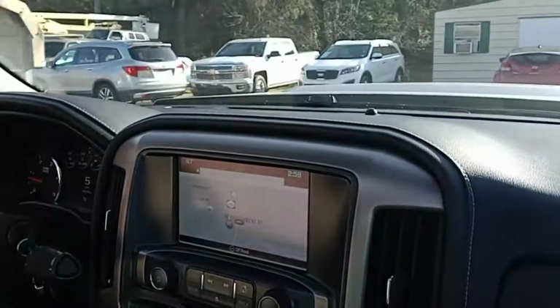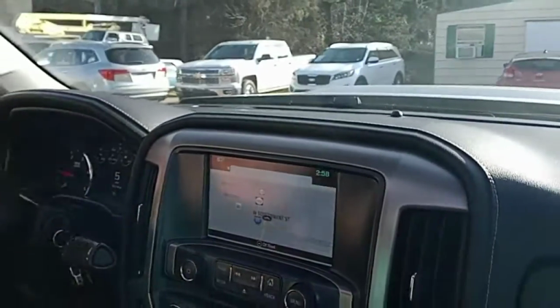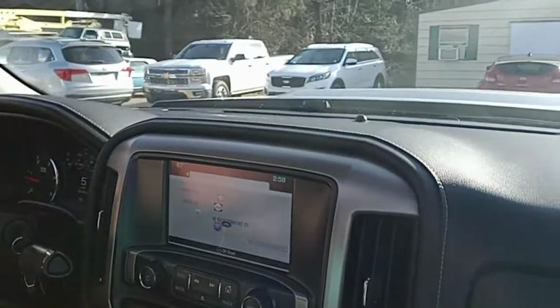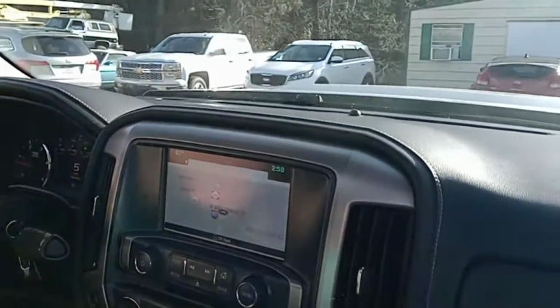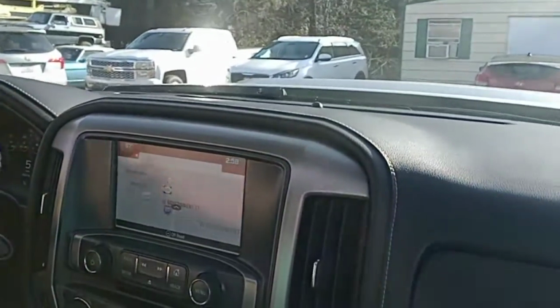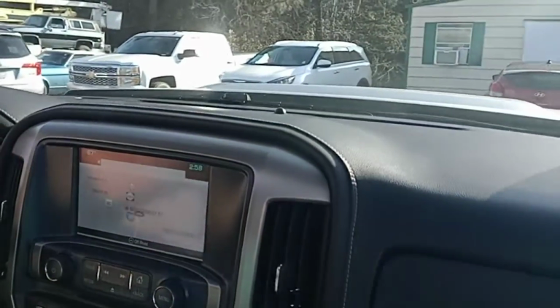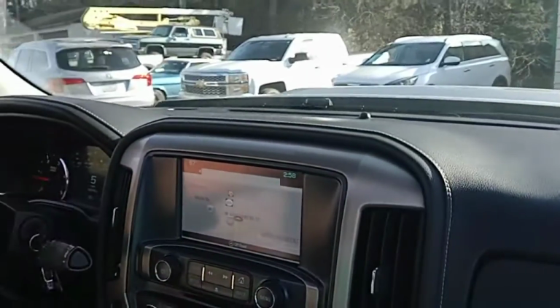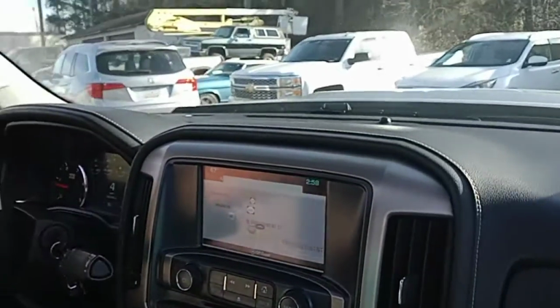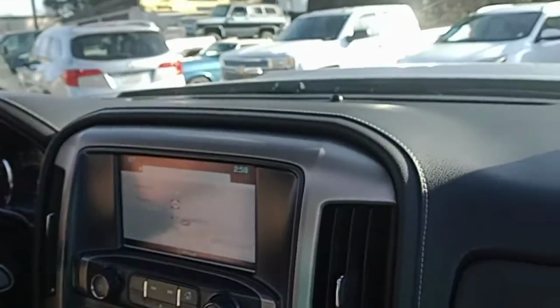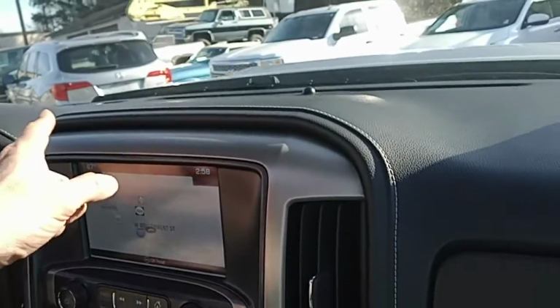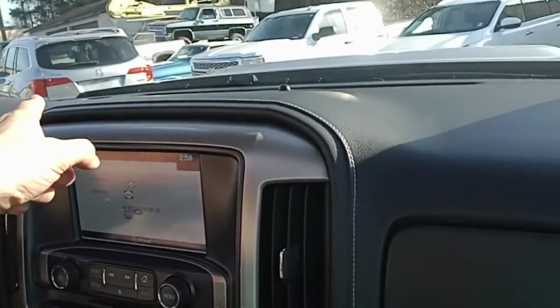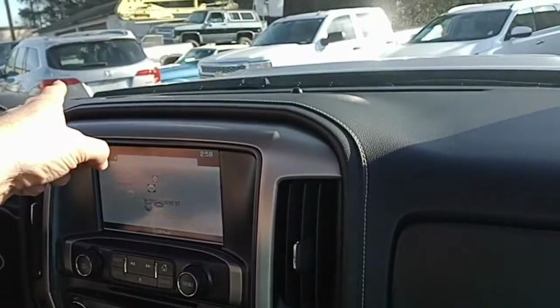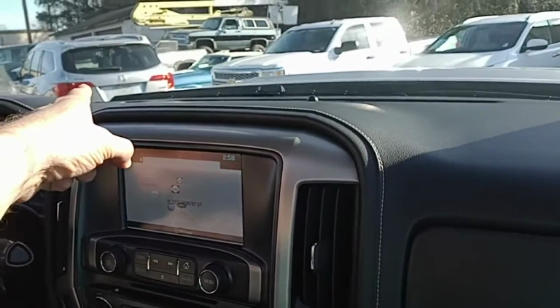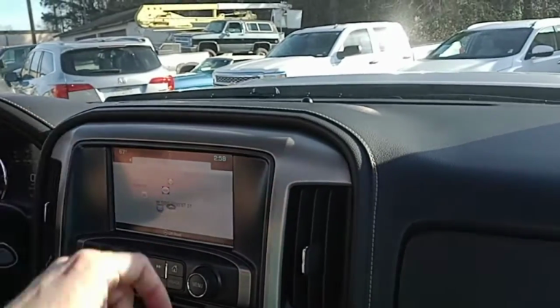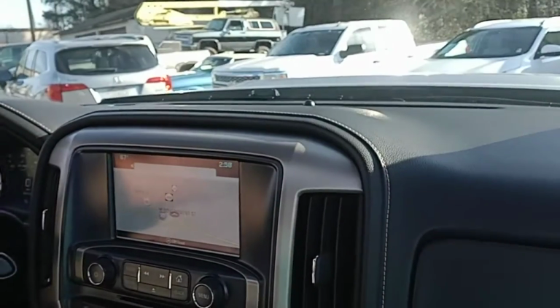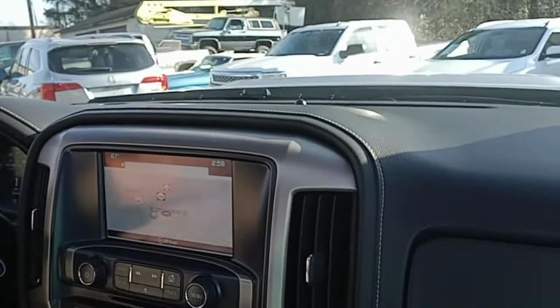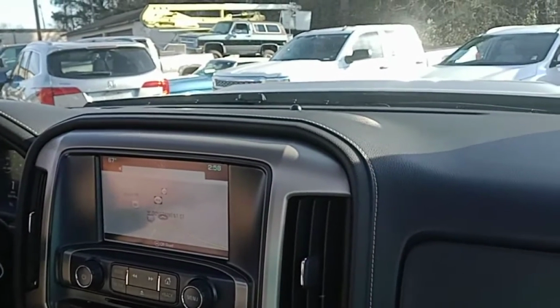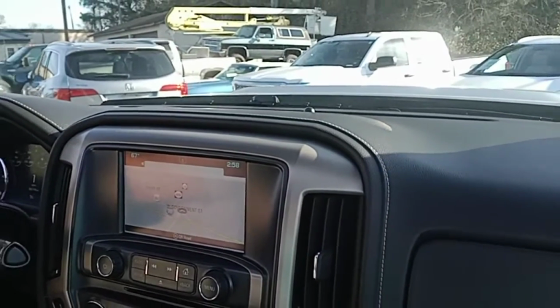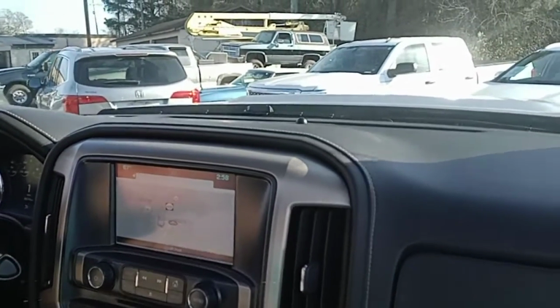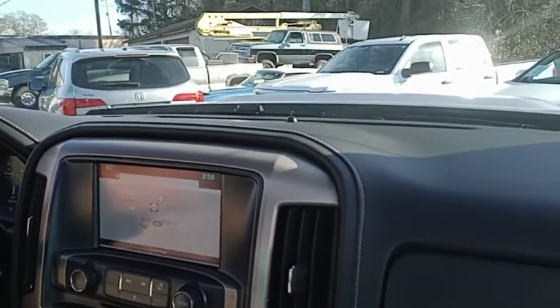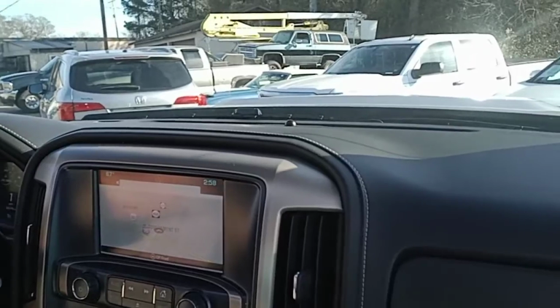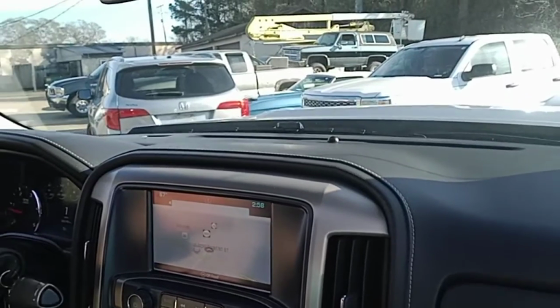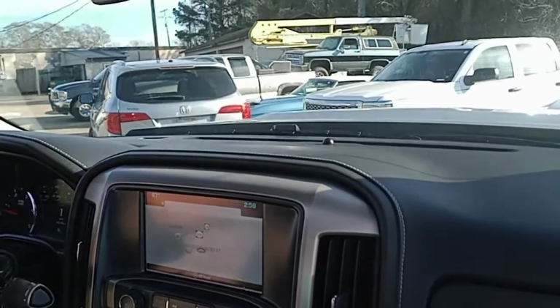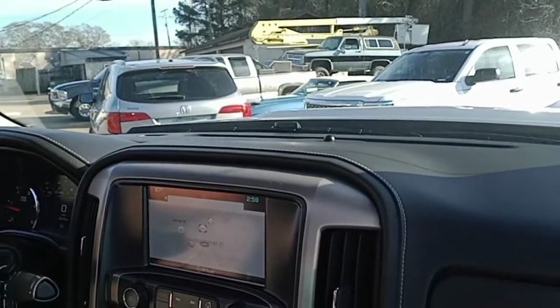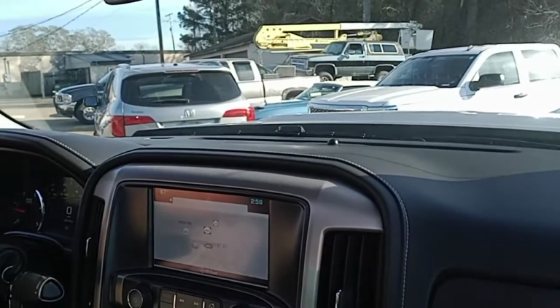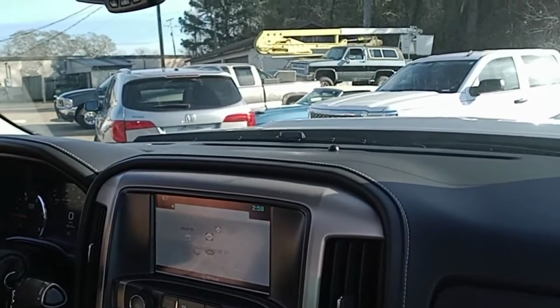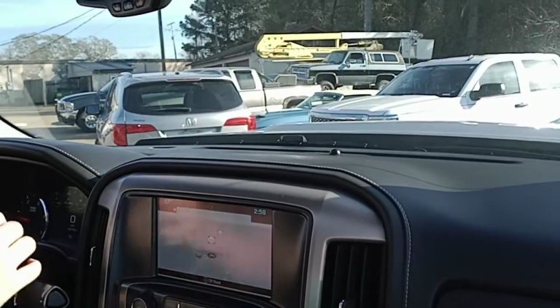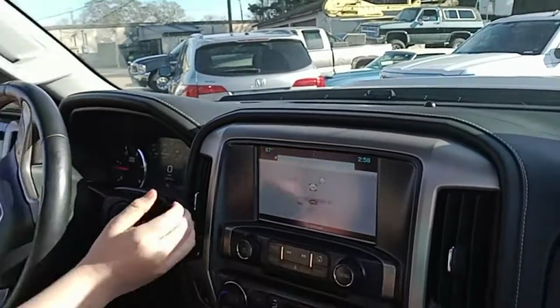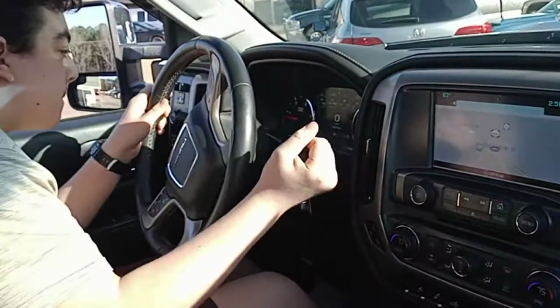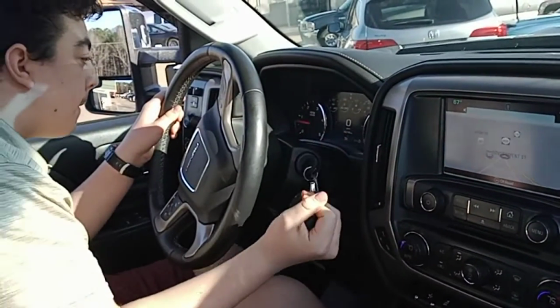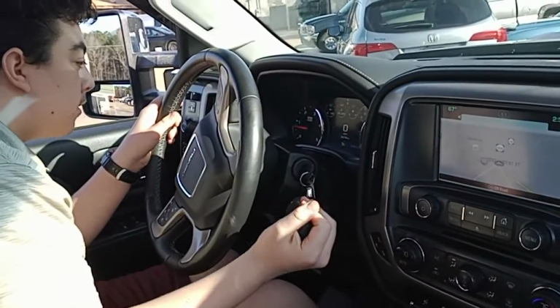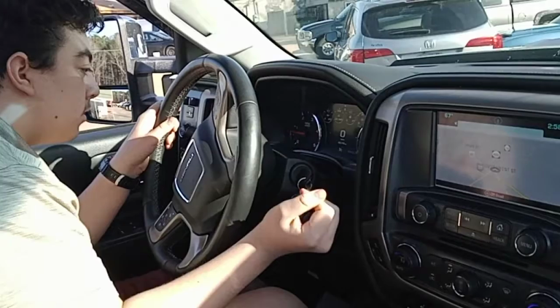Alright, turn left. You're going to have to back up. Keep going a little bit. You don't have to hit the gas. Go ahead and hit the brake and put it in reverse.